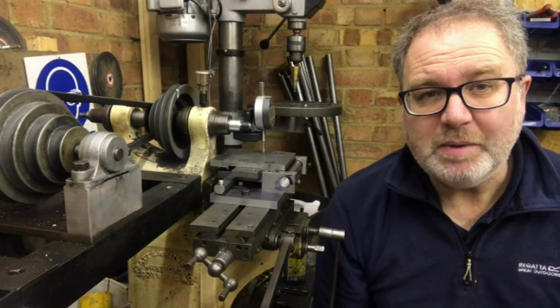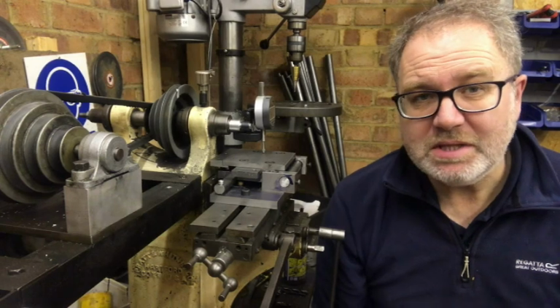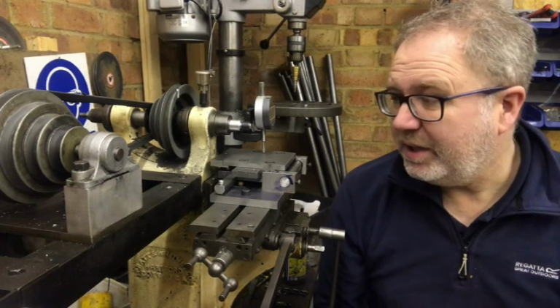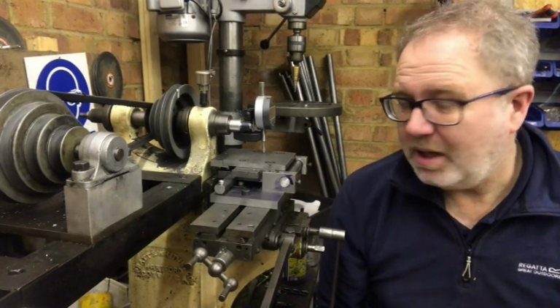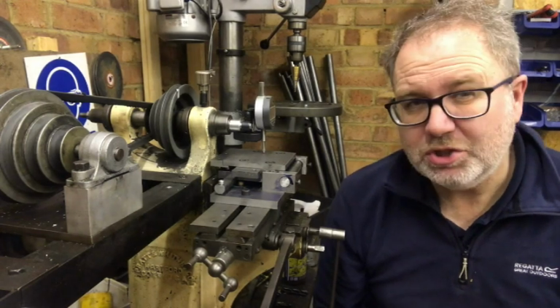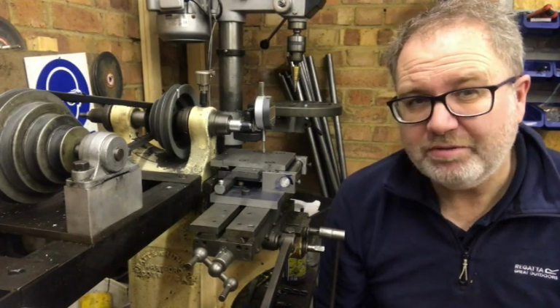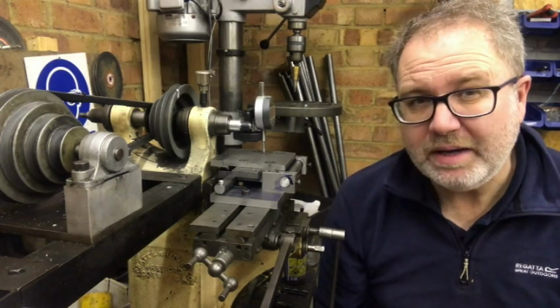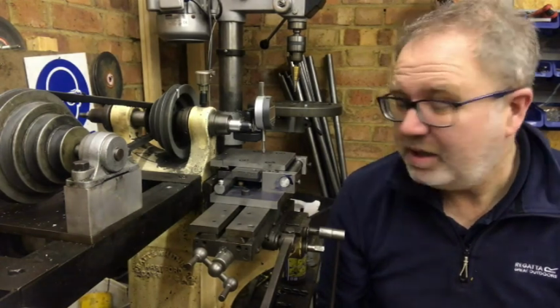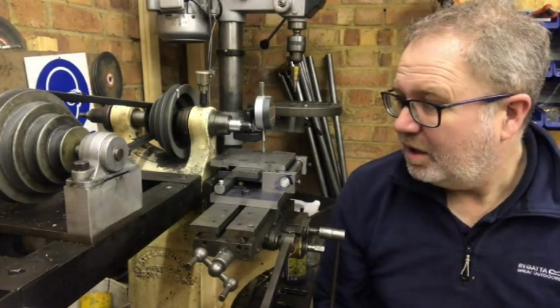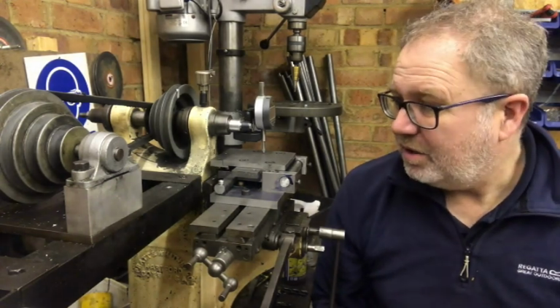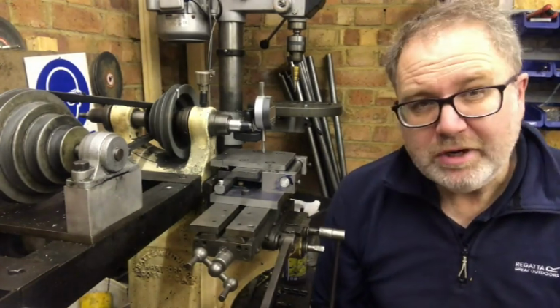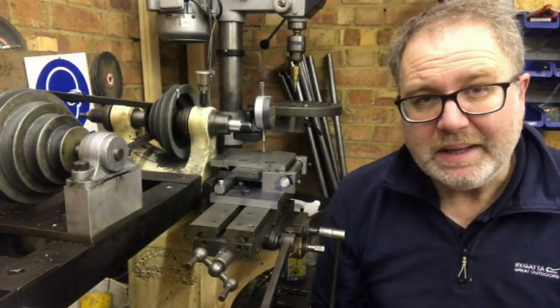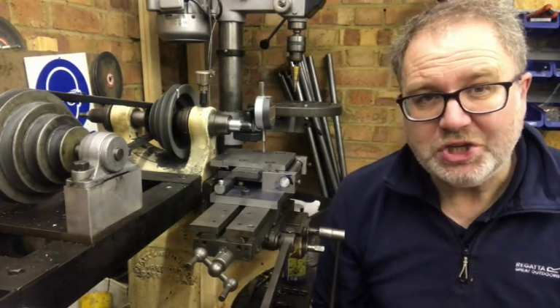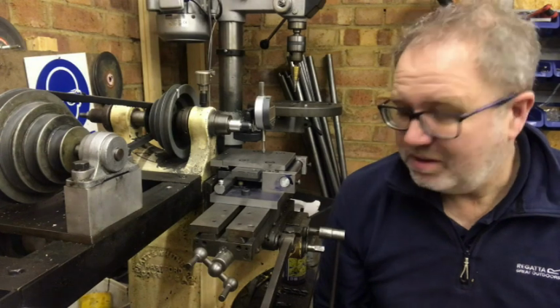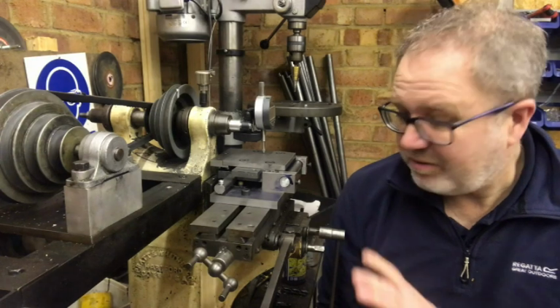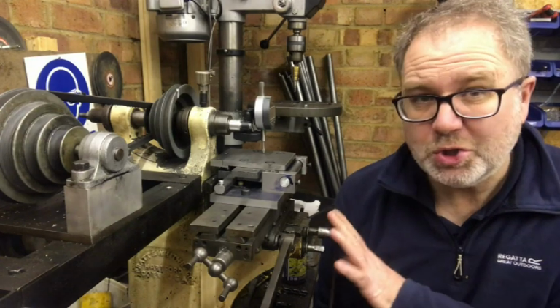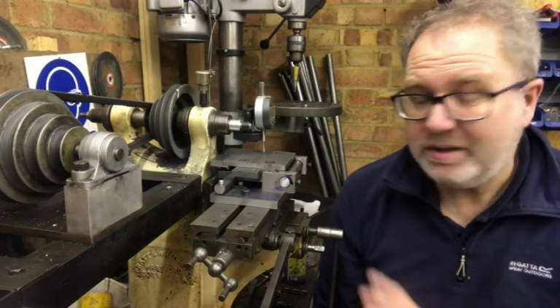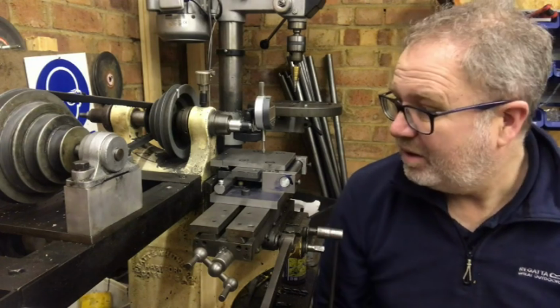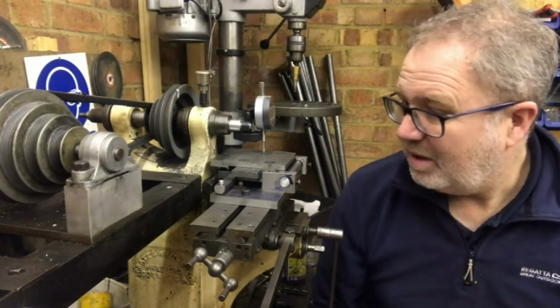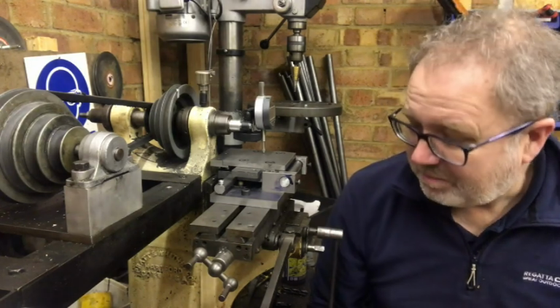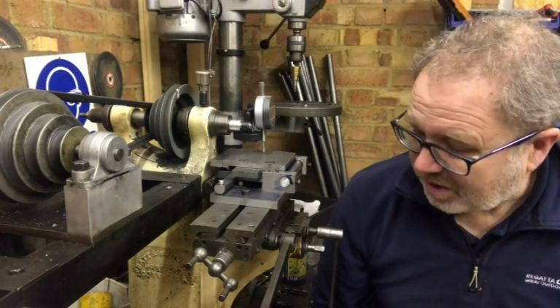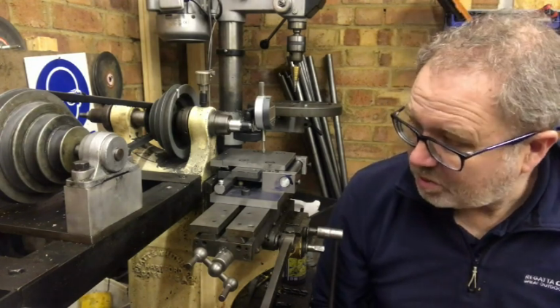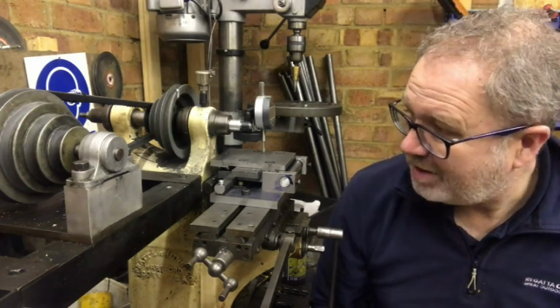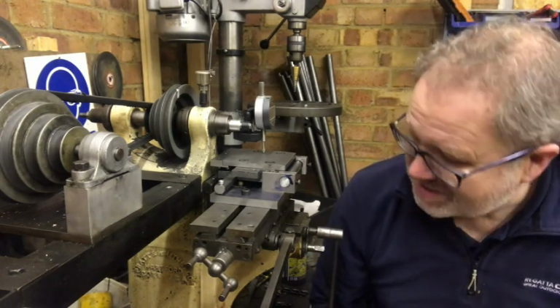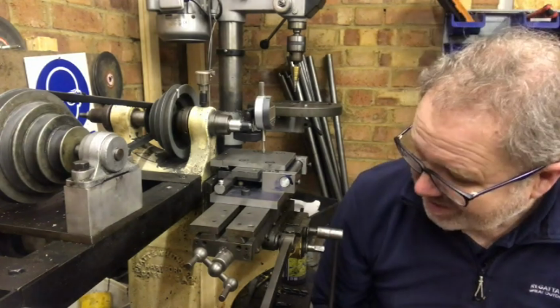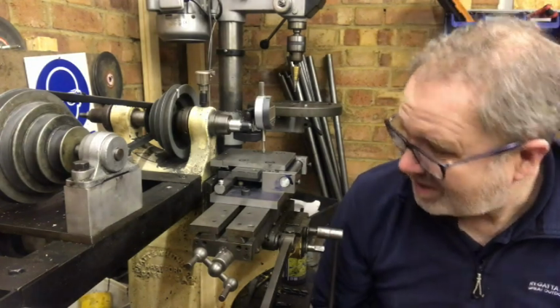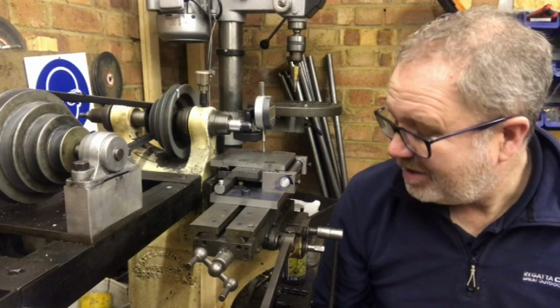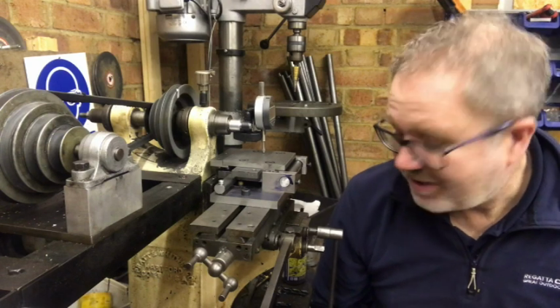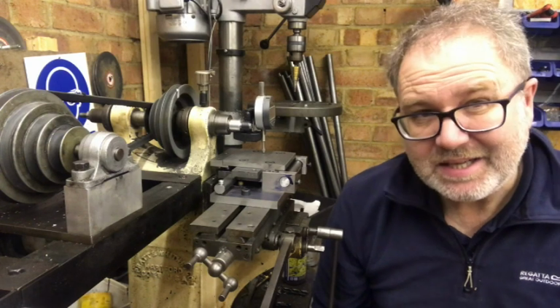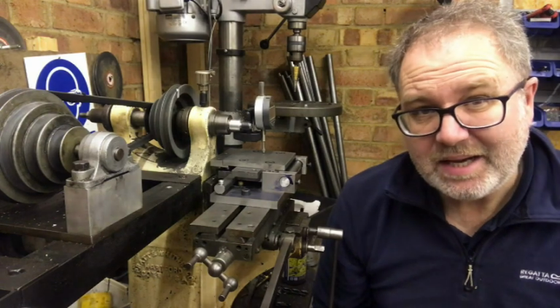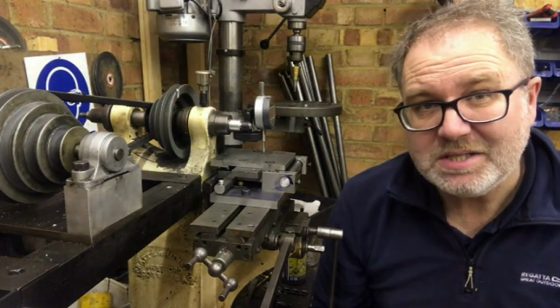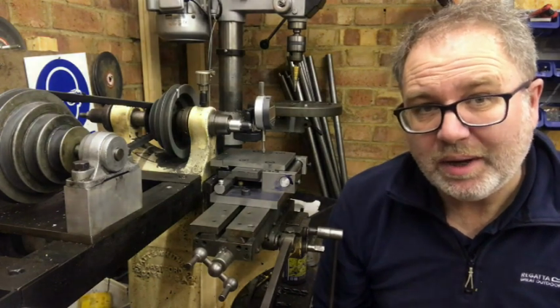I've been busy this week just refining the reed milling machine. It's a very old machine that I bought — it's about 1908, 1910.